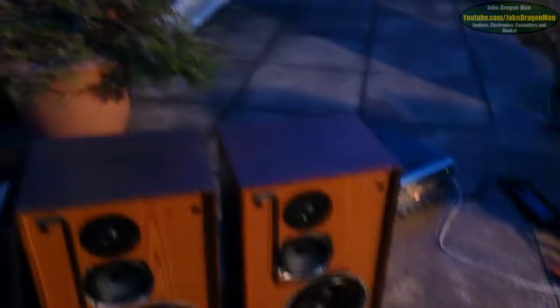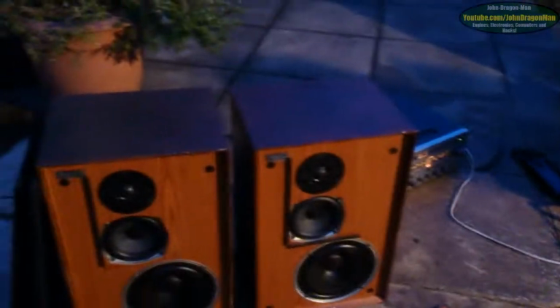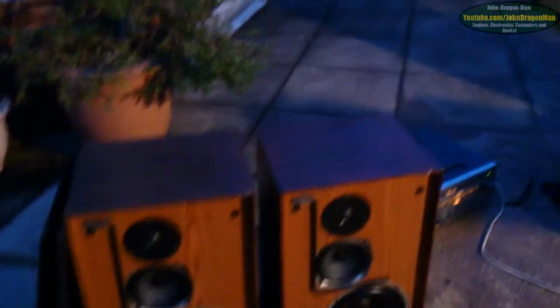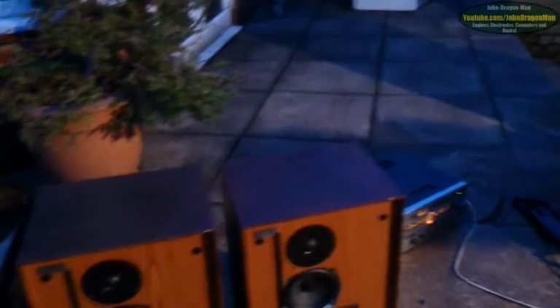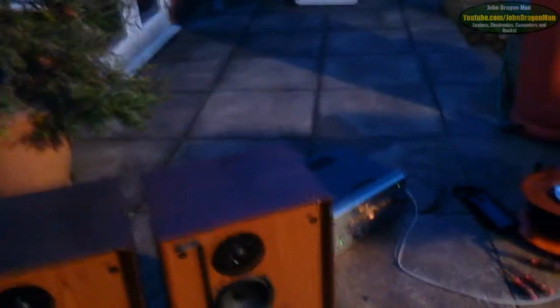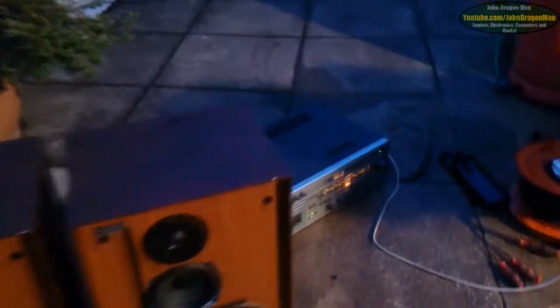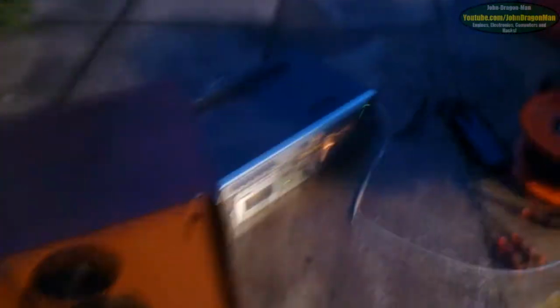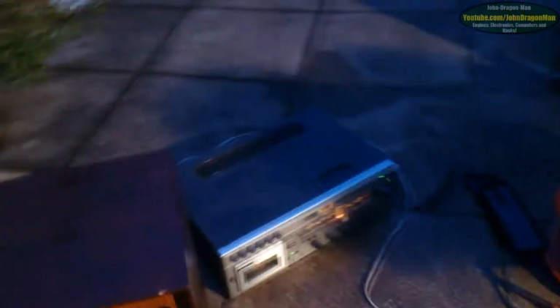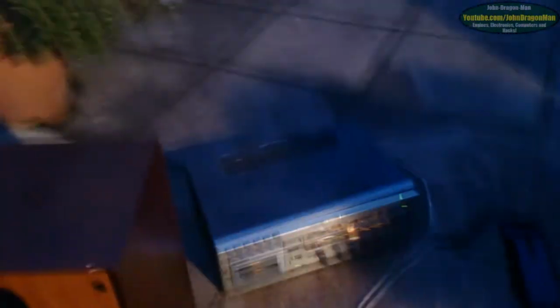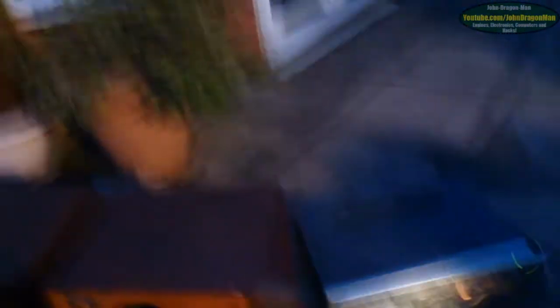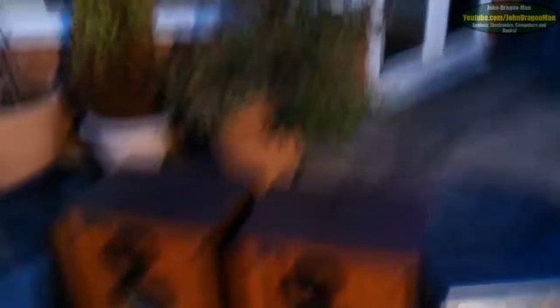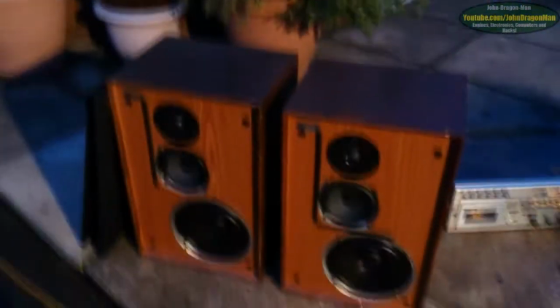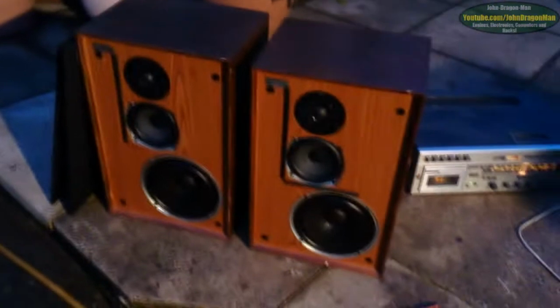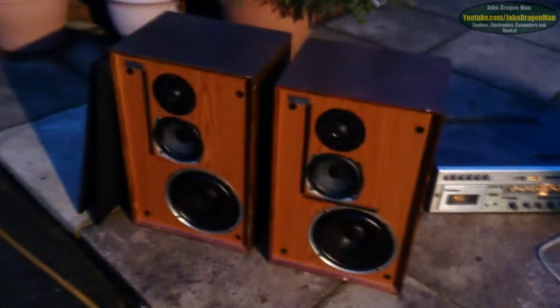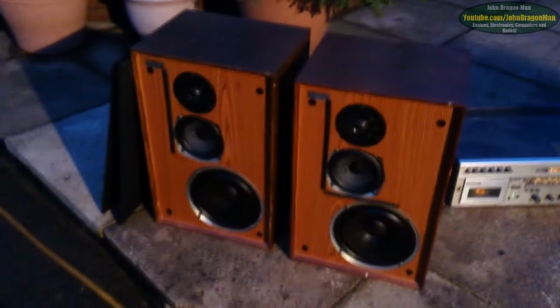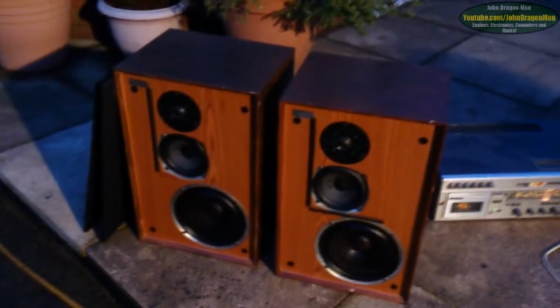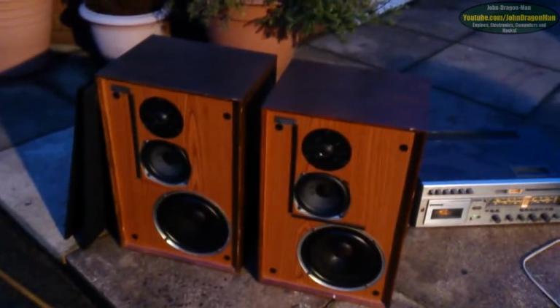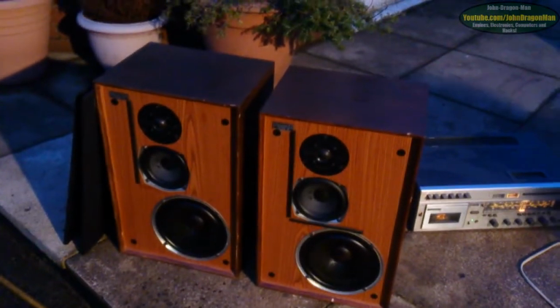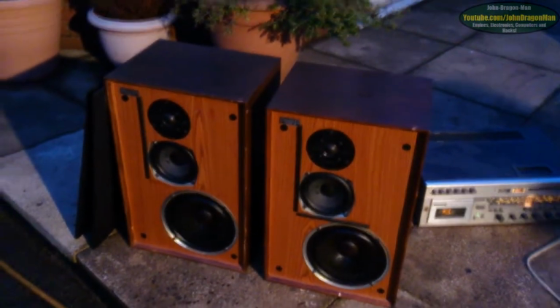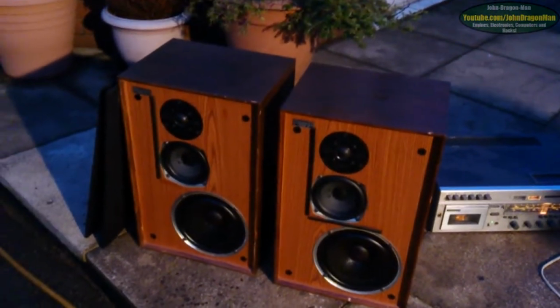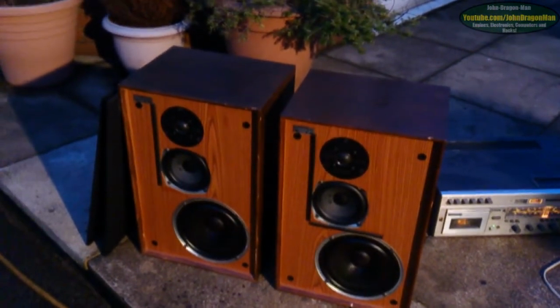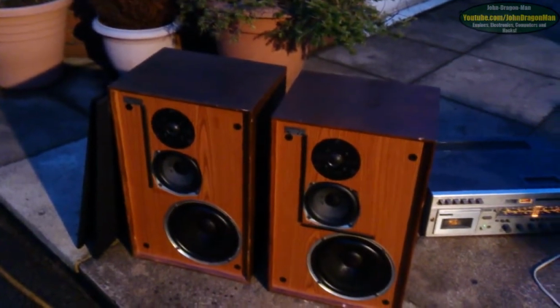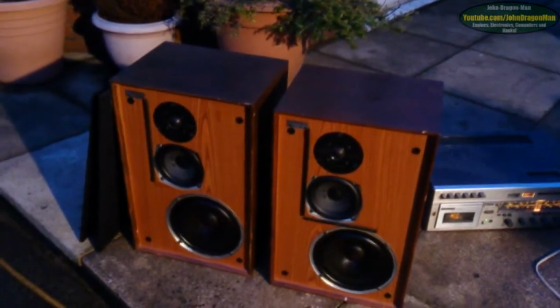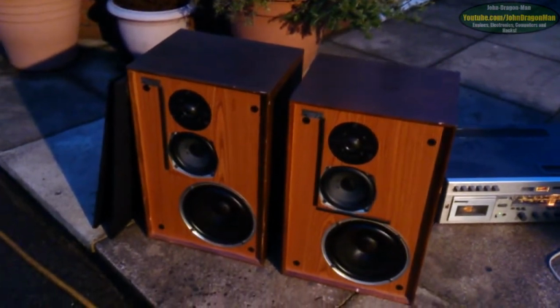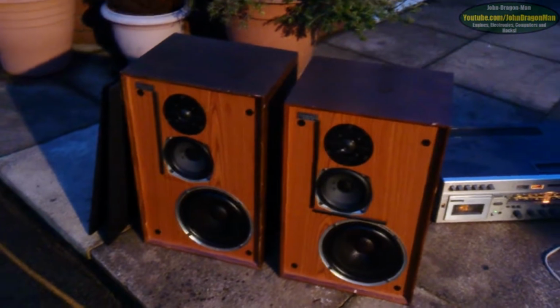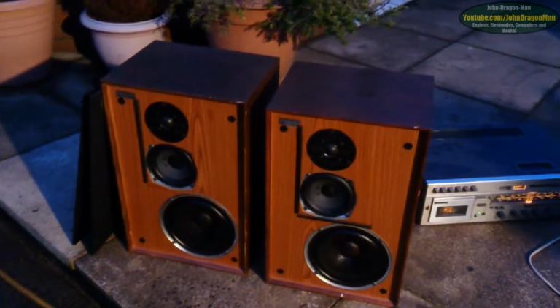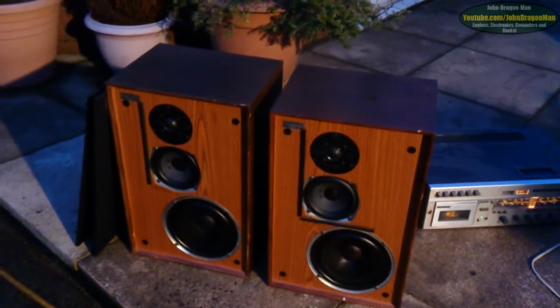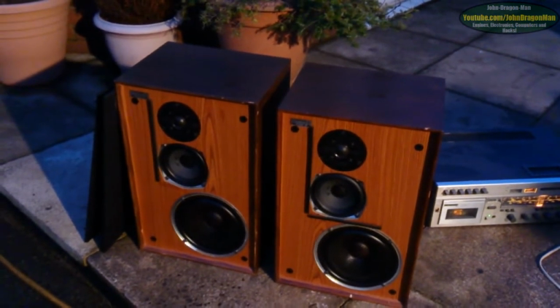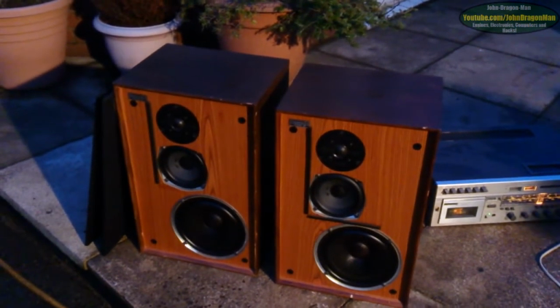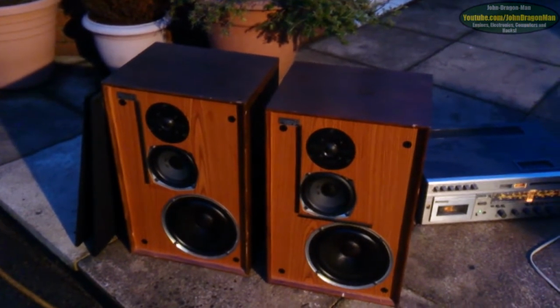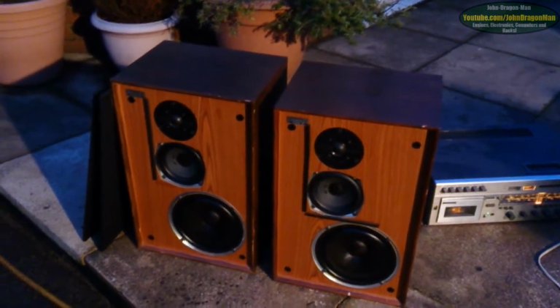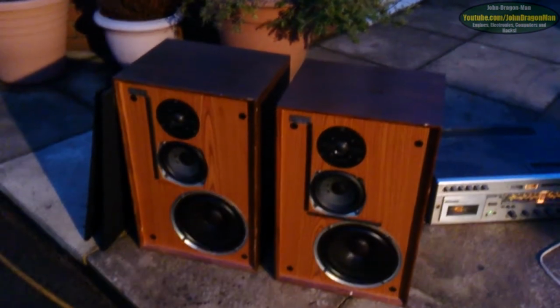We've not got an aerial plugged into the thing at the moment, and I can't play music because of copyrights. But it would be nice to have done that.